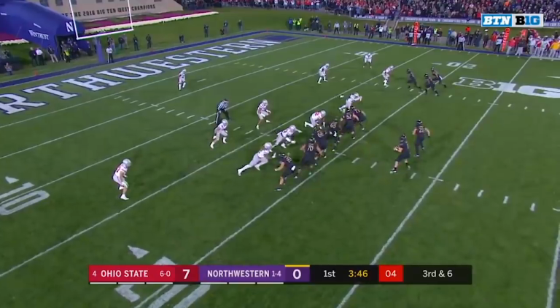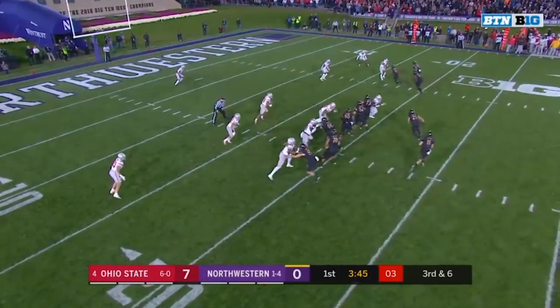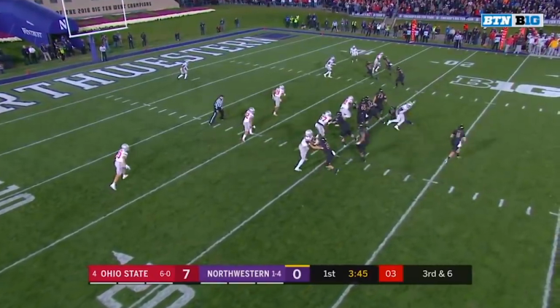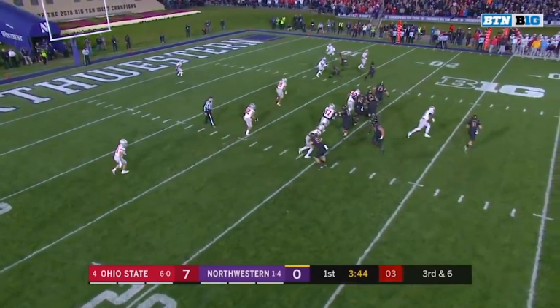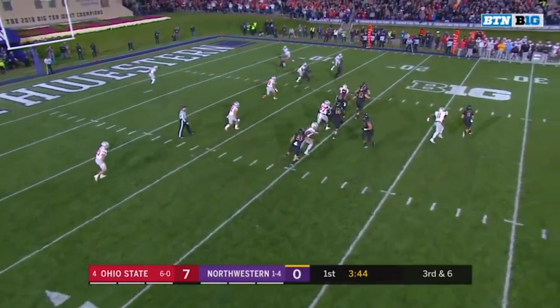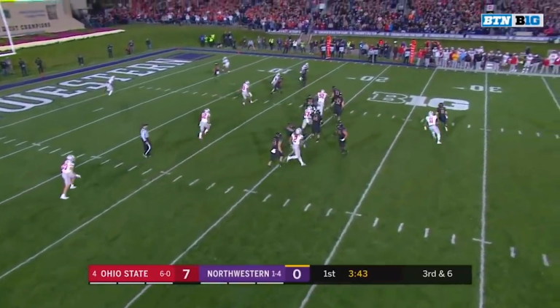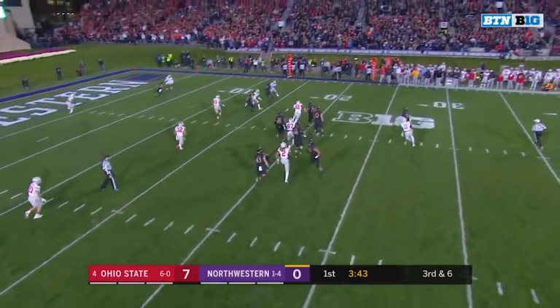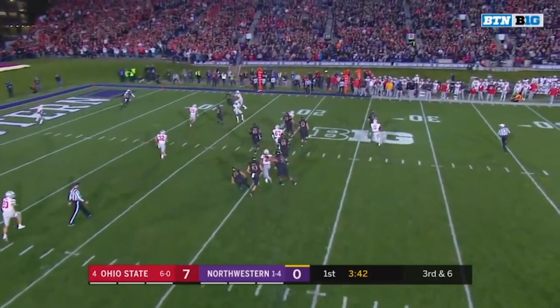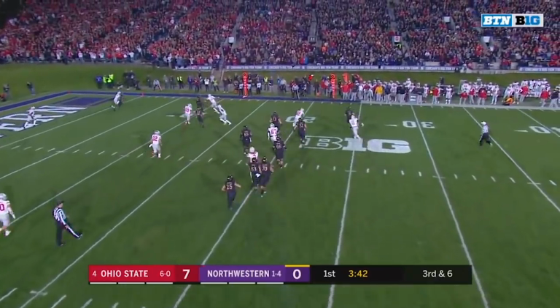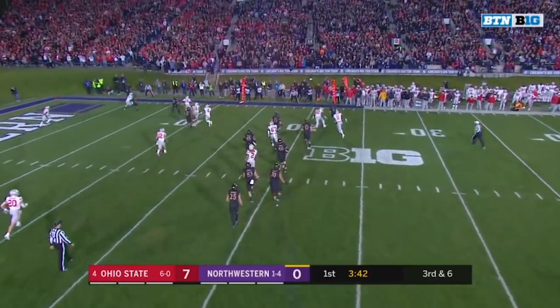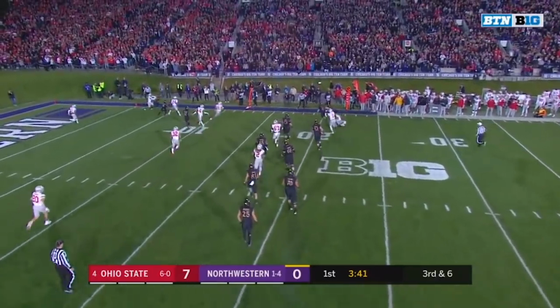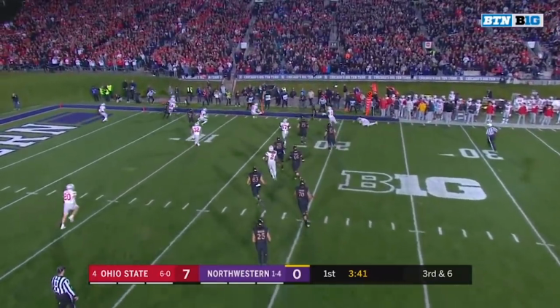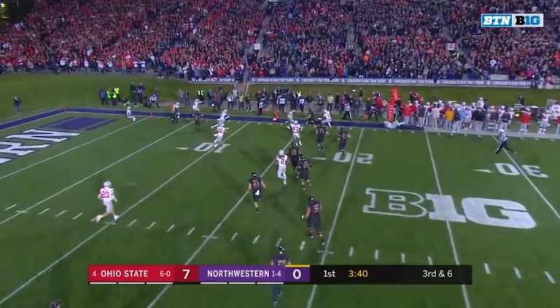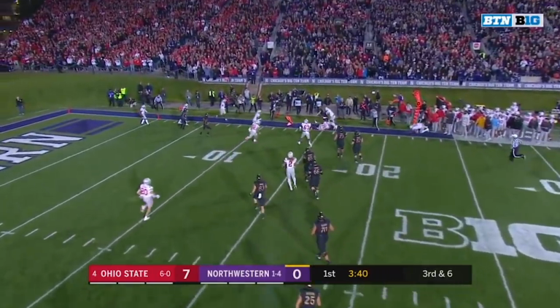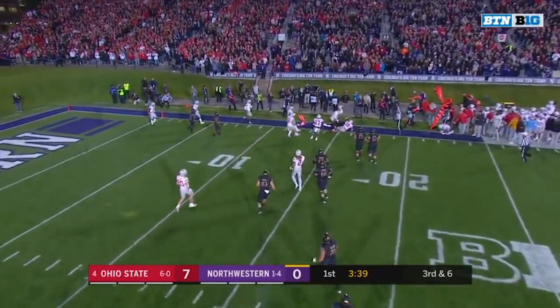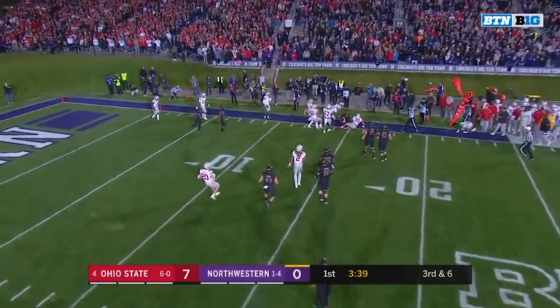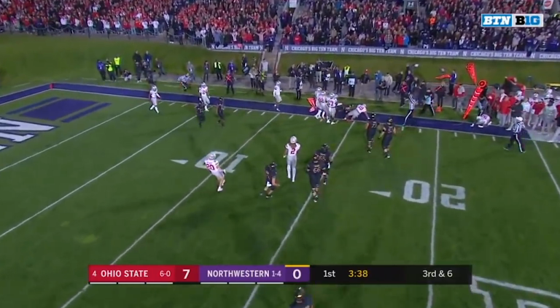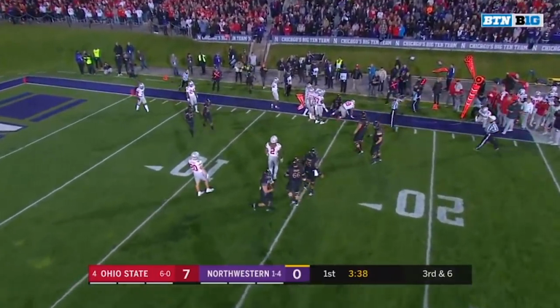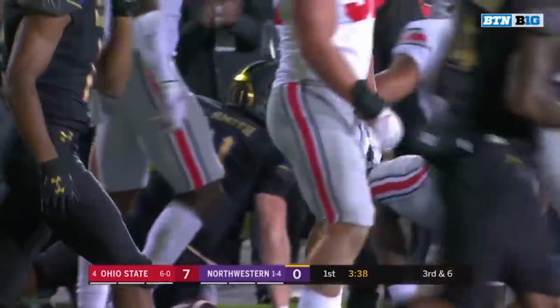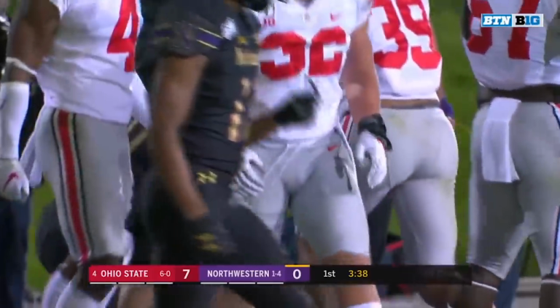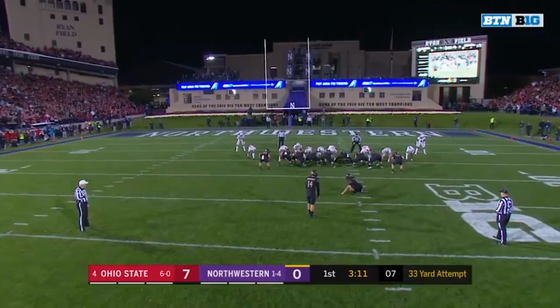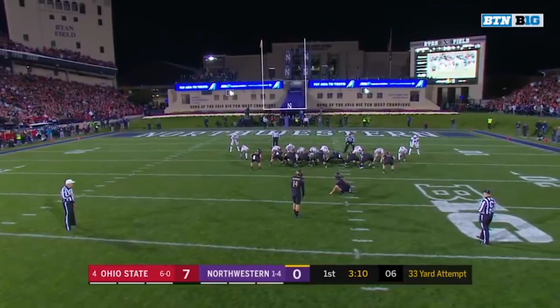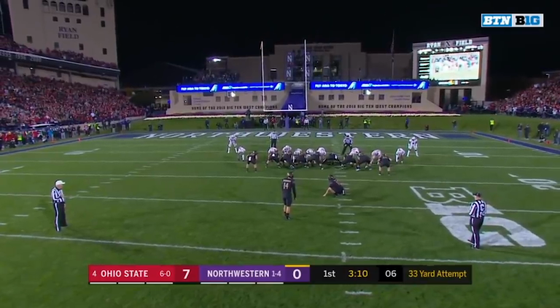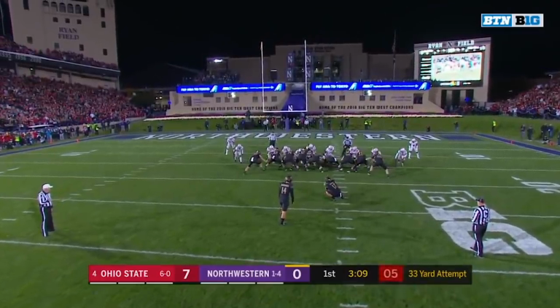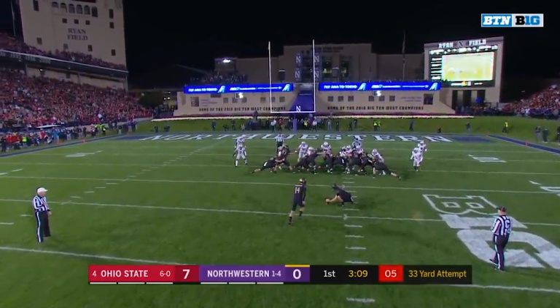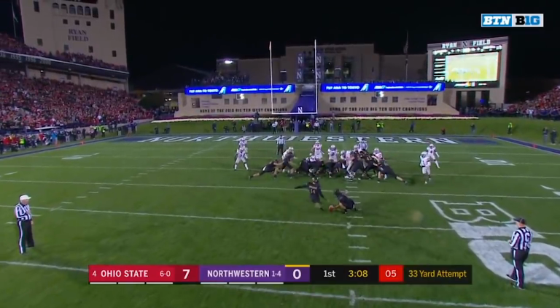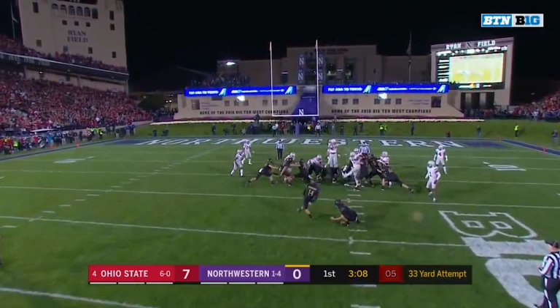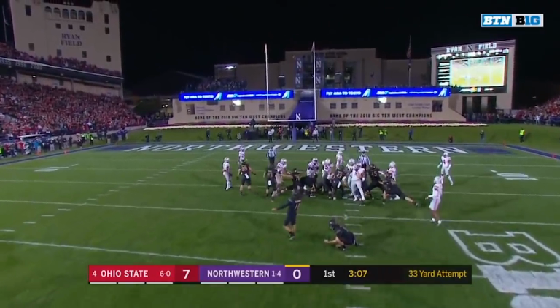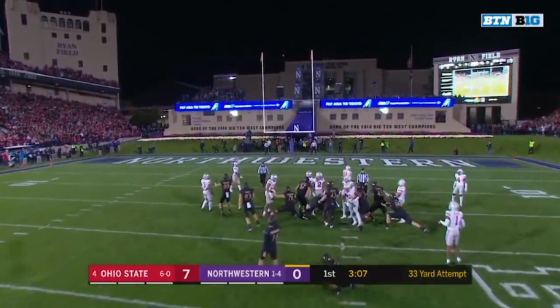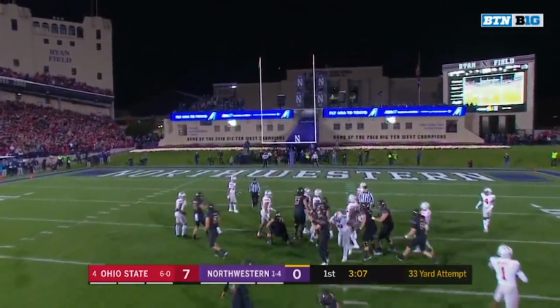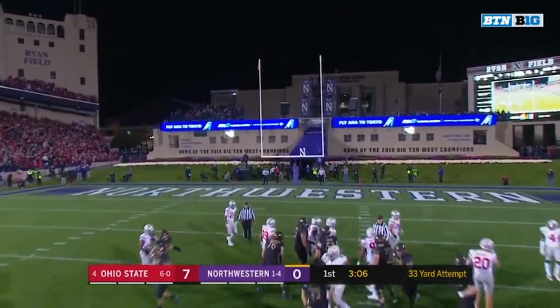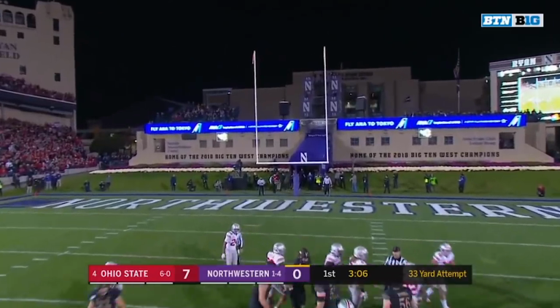Had to snap it. They roll Smith. Trying to get around the end, he does, and out of bounds at the 15, shy of the first down. From 33 yards, he gets Northwestern on the board.